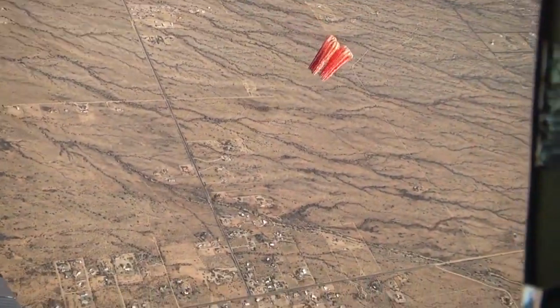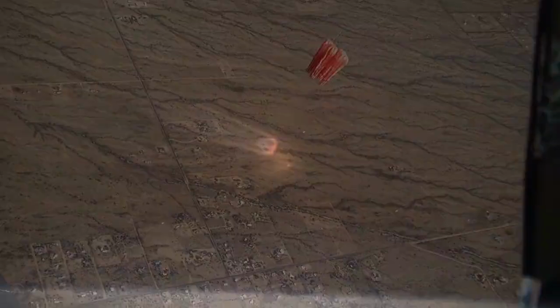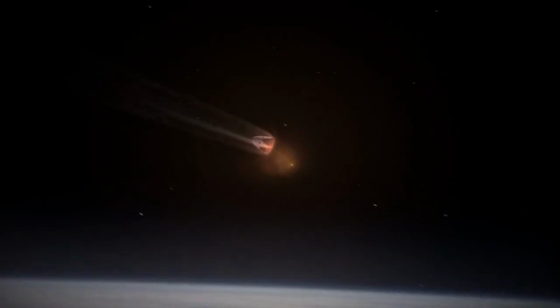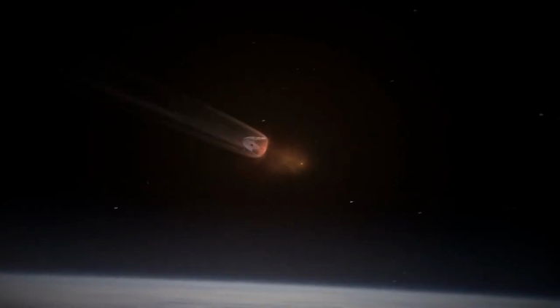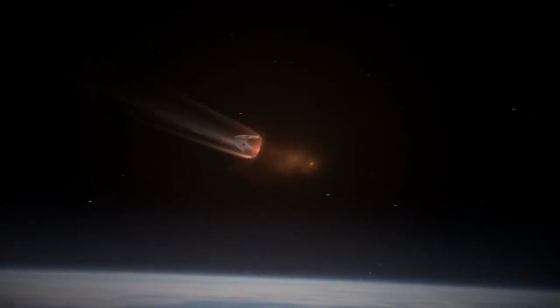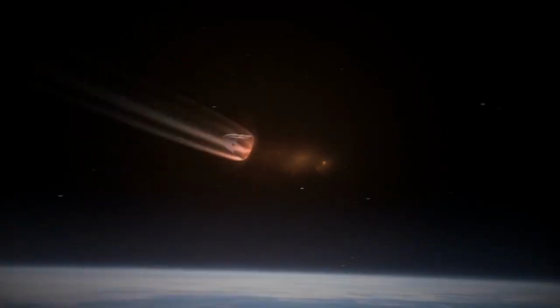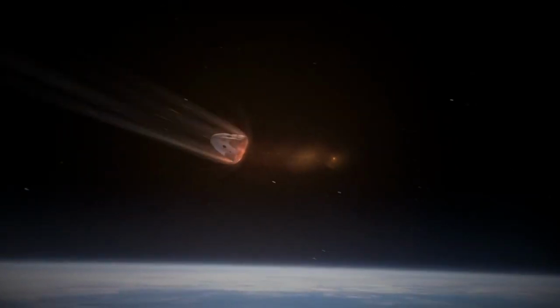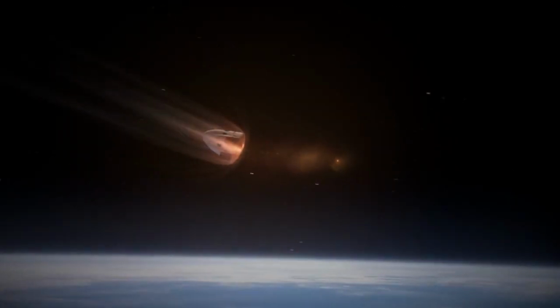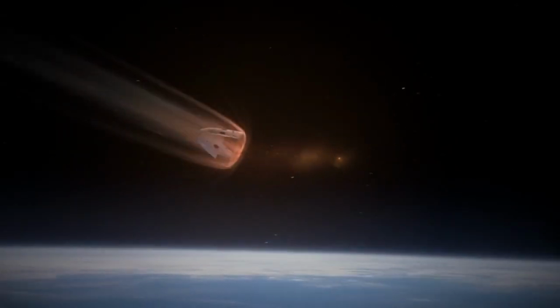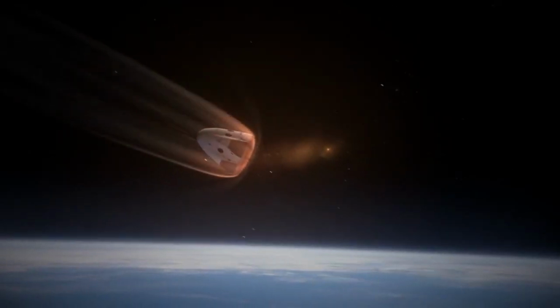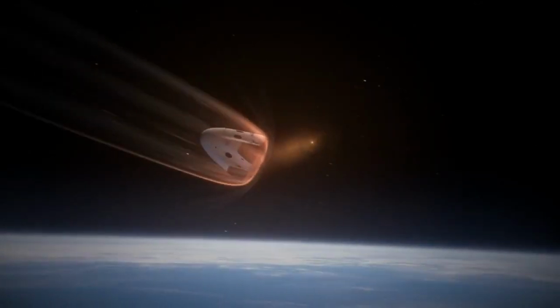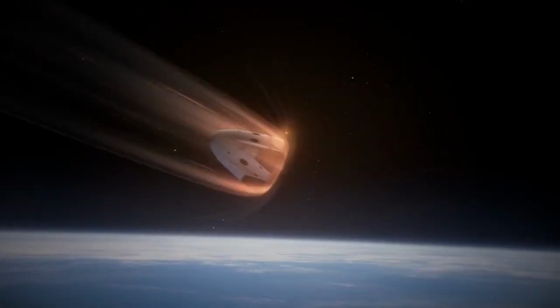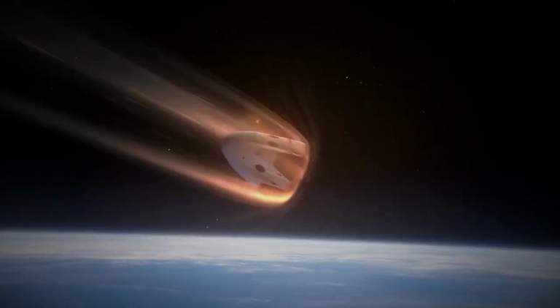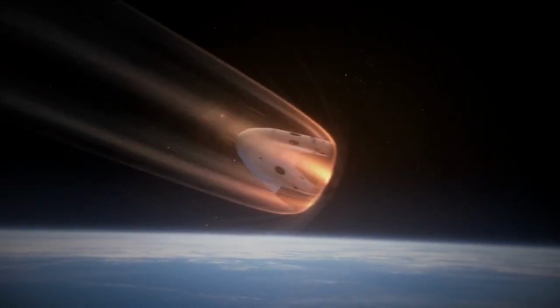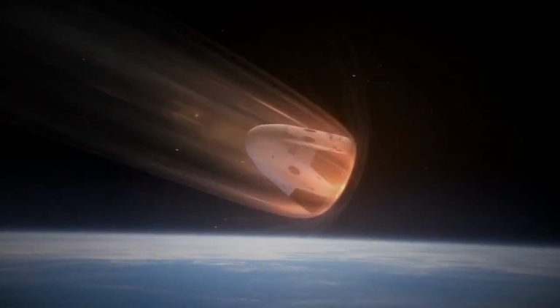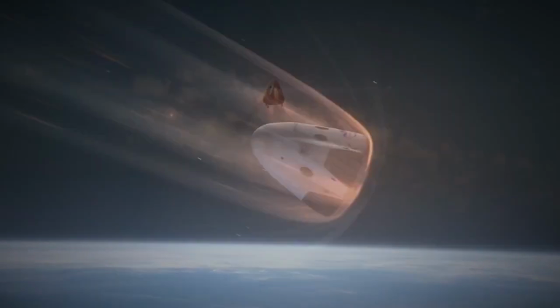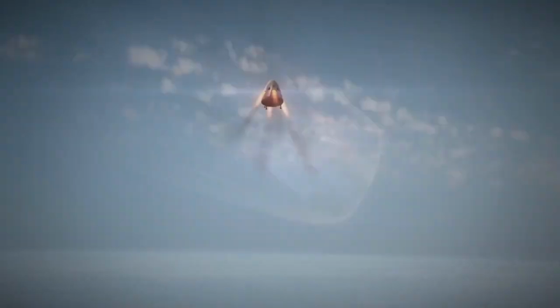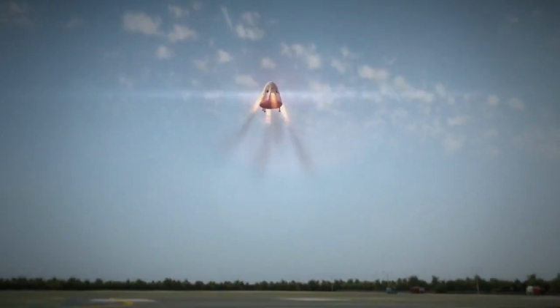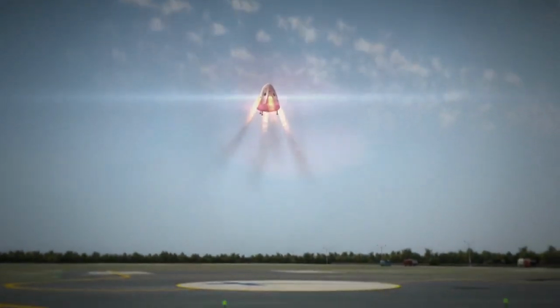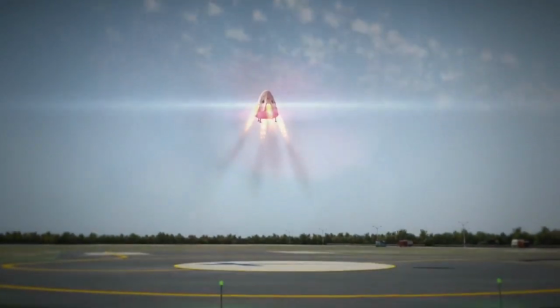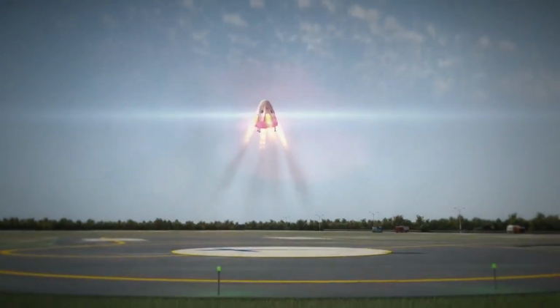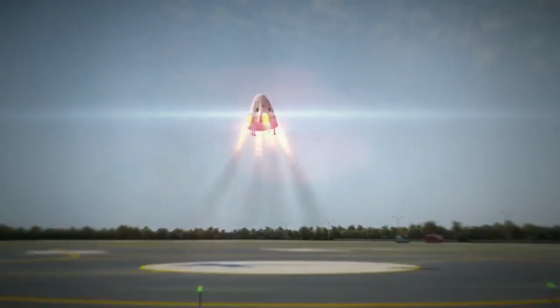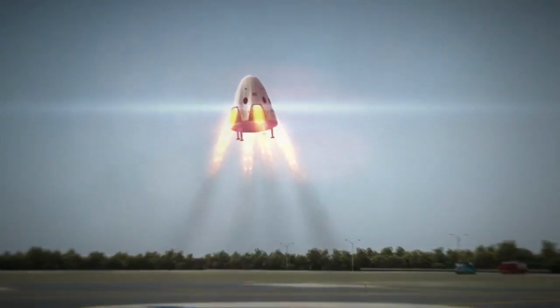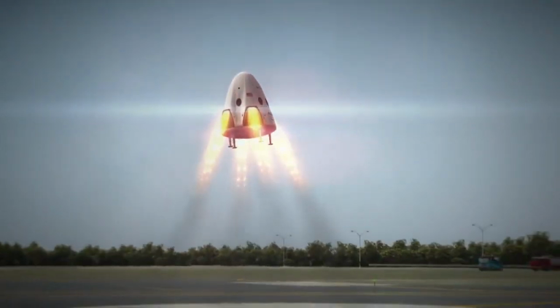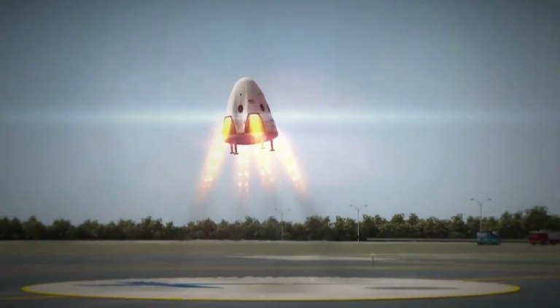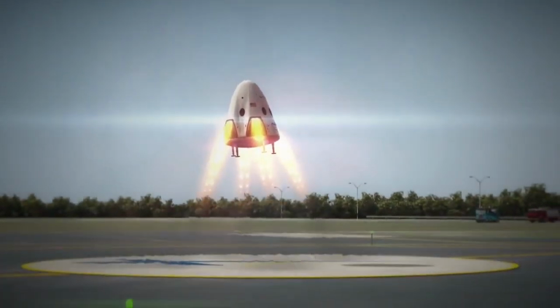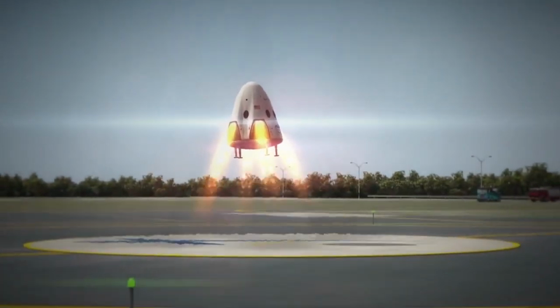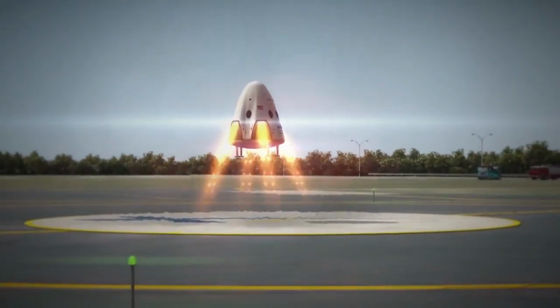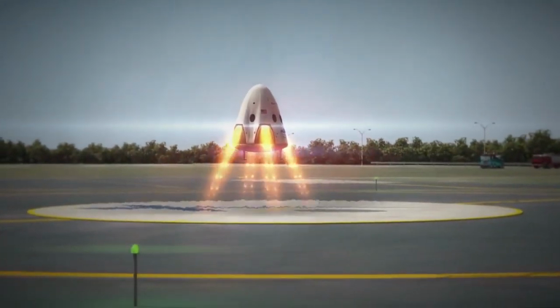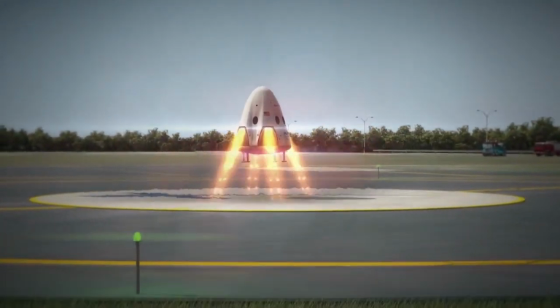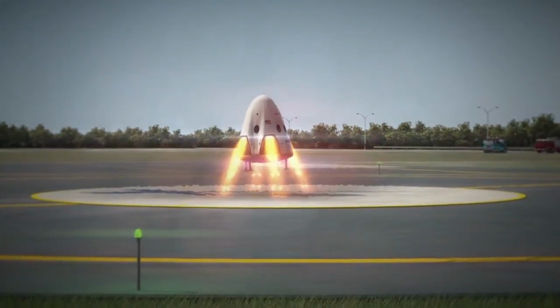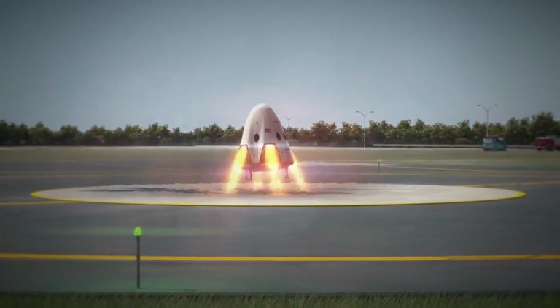Initially, the spacecraft will splash down safely in the ocean under parachutes, but ultimately the company wants to land the vehicle on land using eight SuperDraco engines.